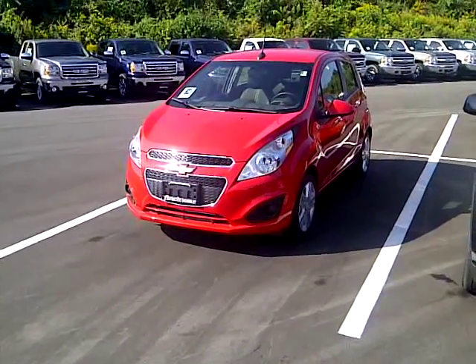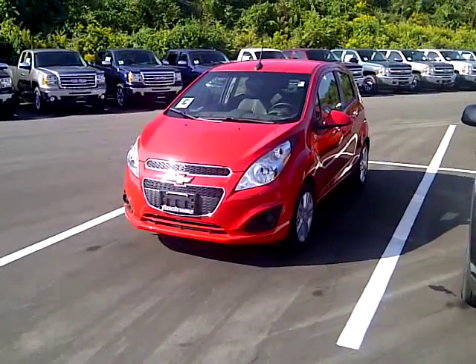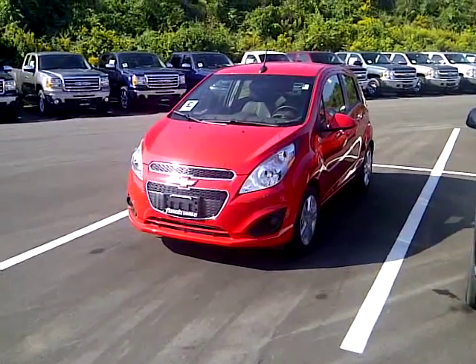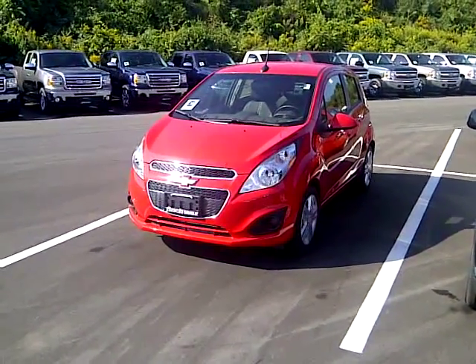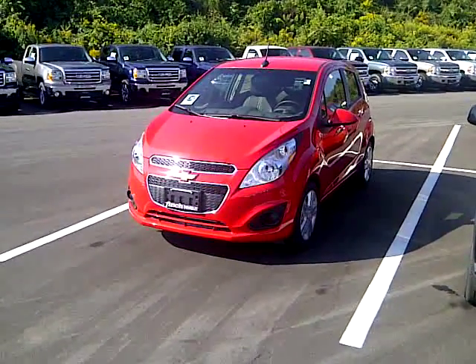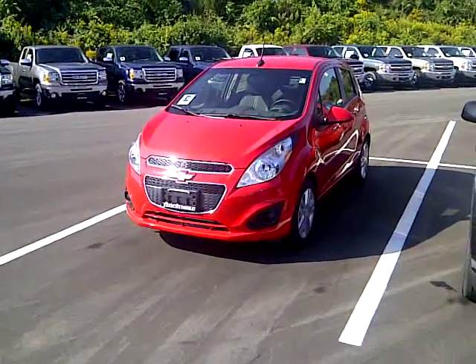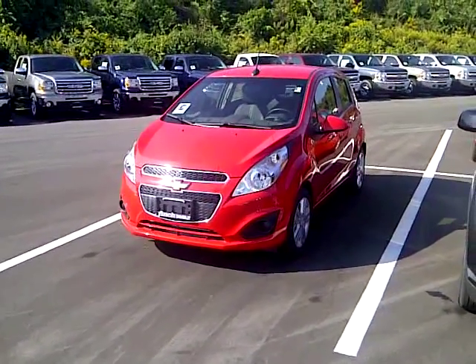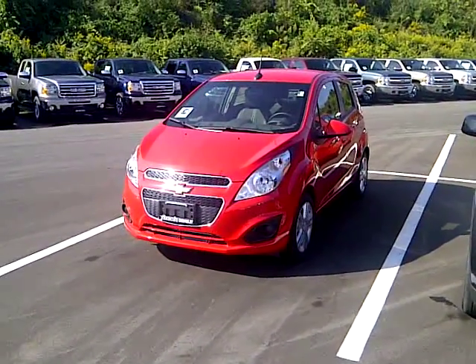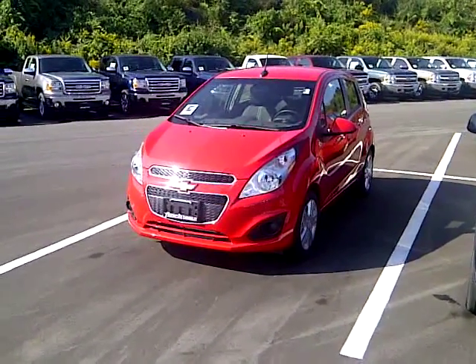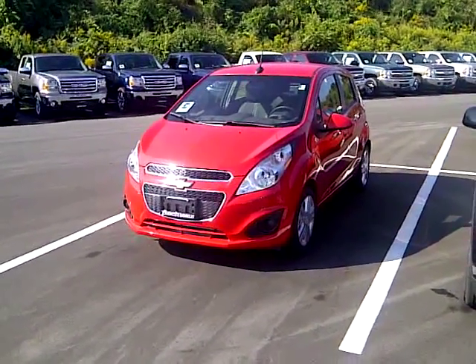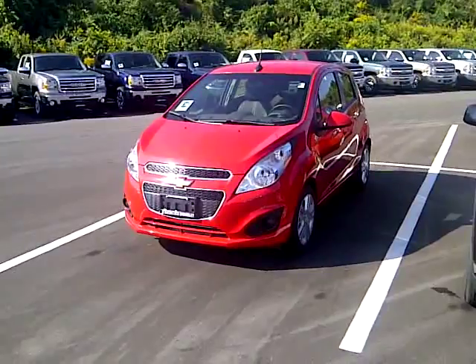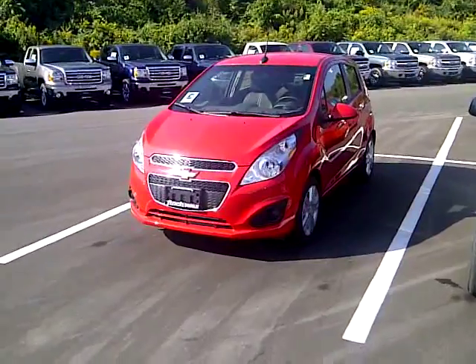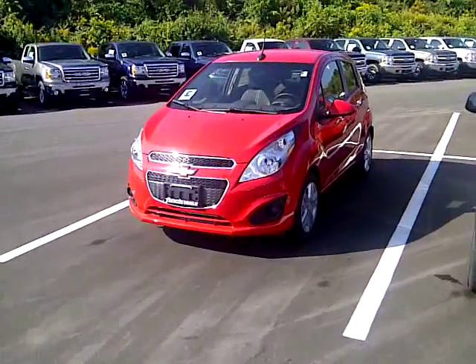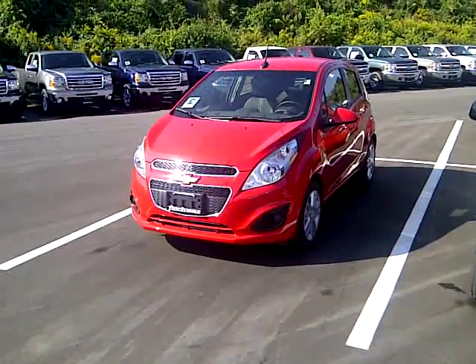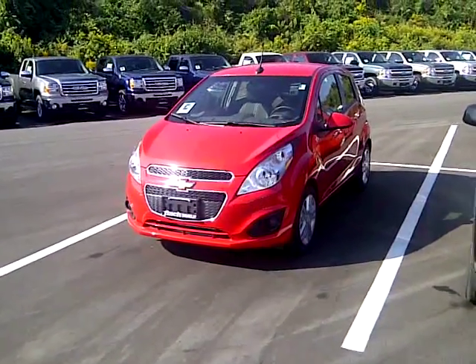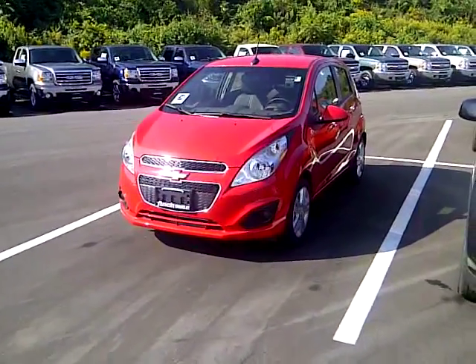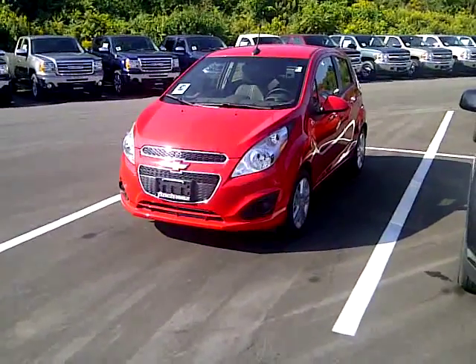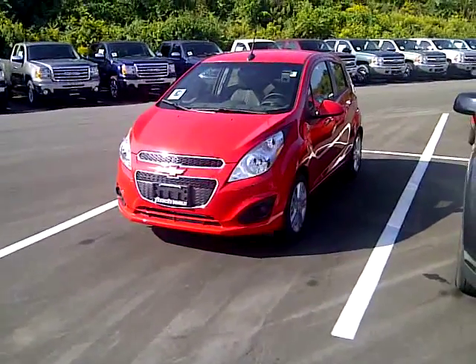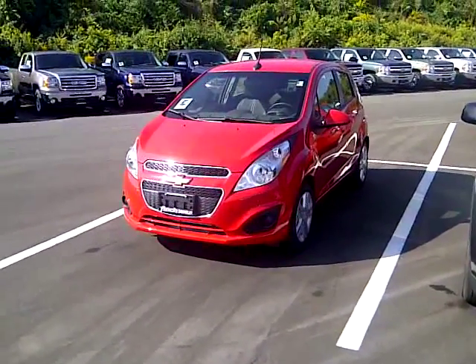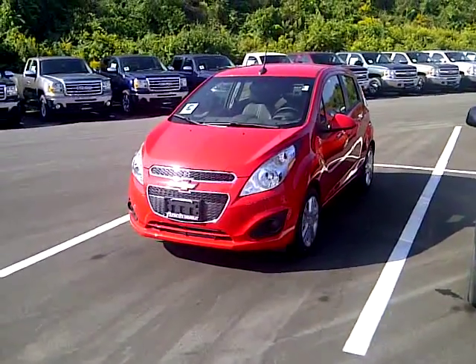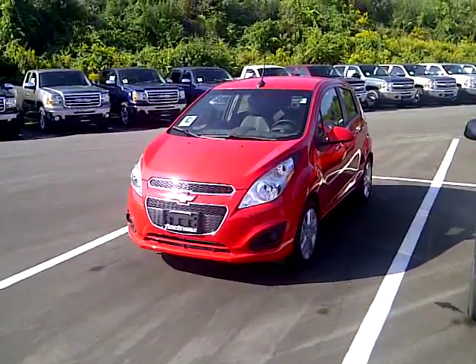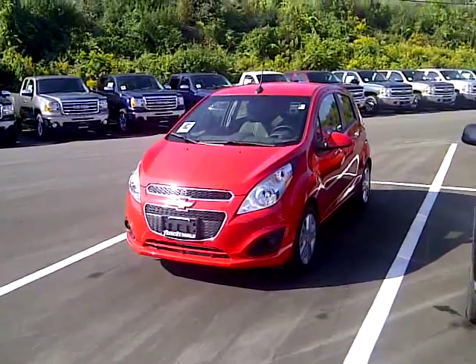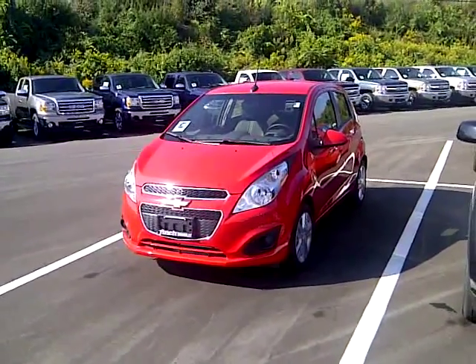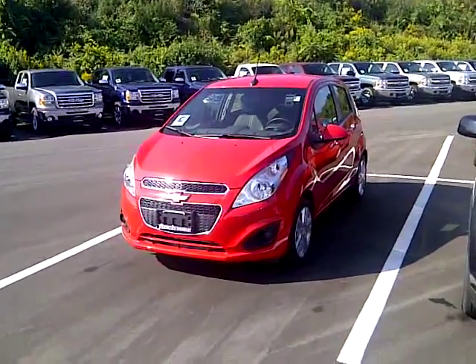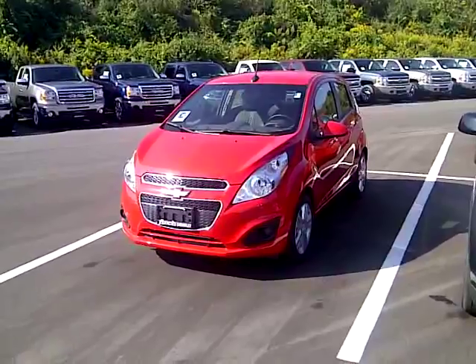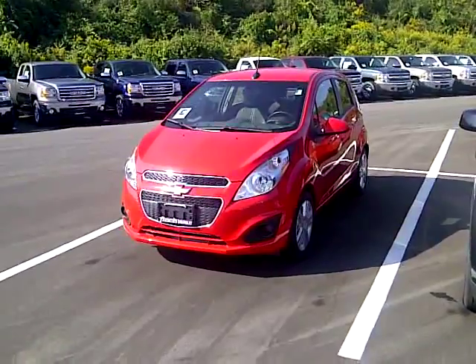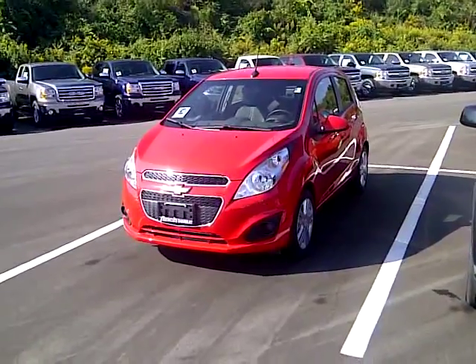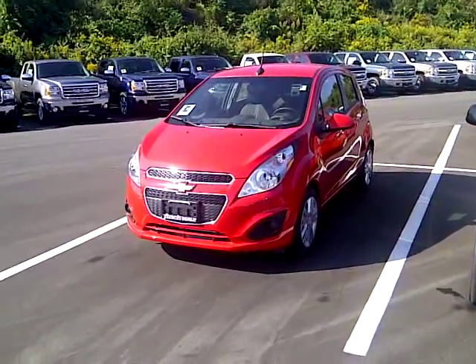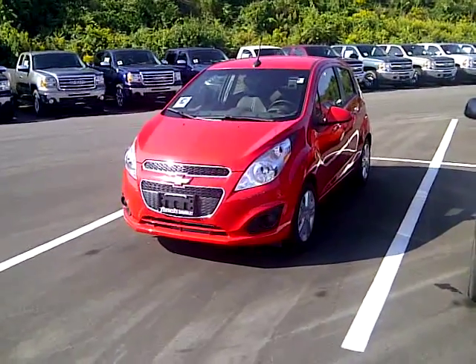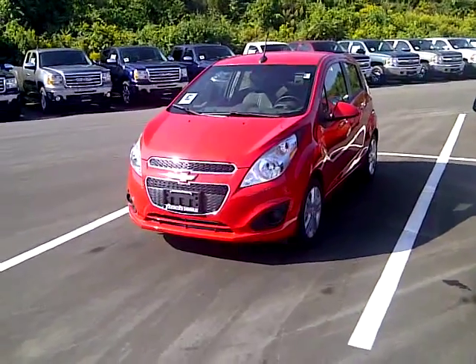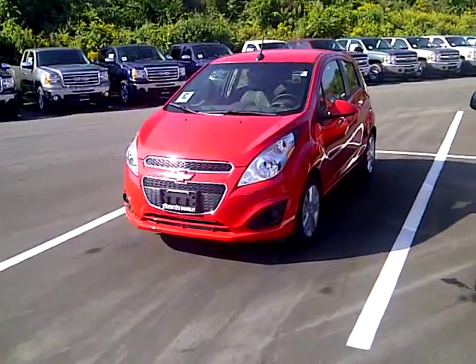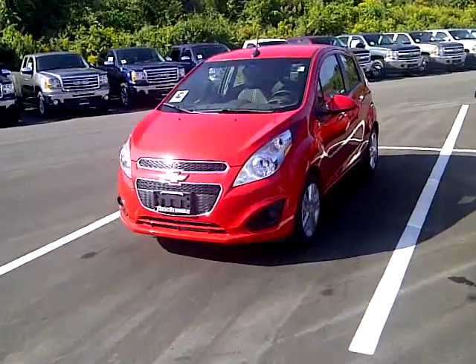Welcome to Finch Chevrolet. My name is Kevin Debreta and today I want to introduce you to the Chevrolet Spark. I had this vehicle out for a test drive on the weekend and found something really cool, so let's take a look at it together.